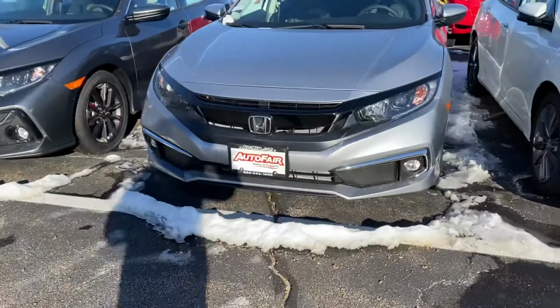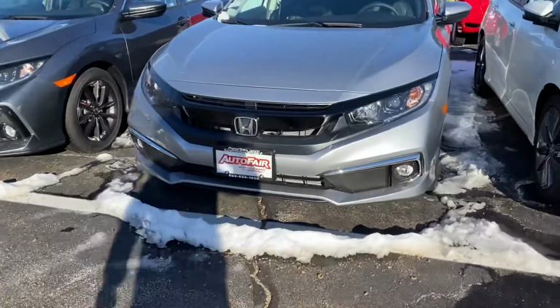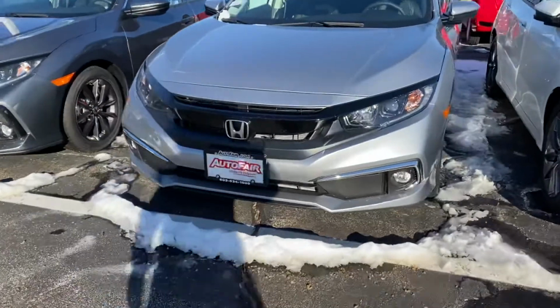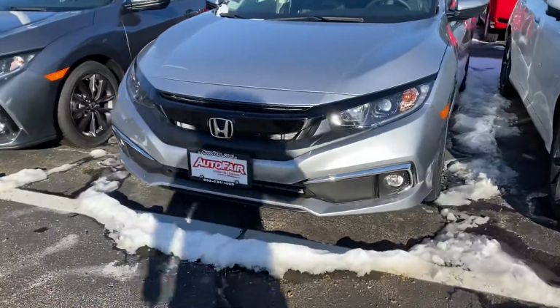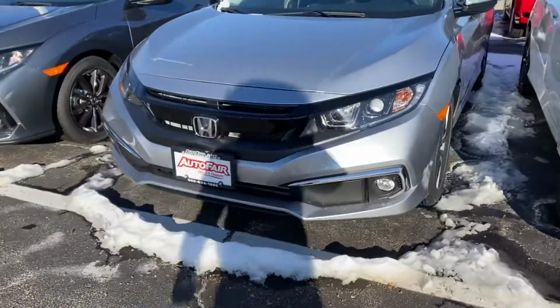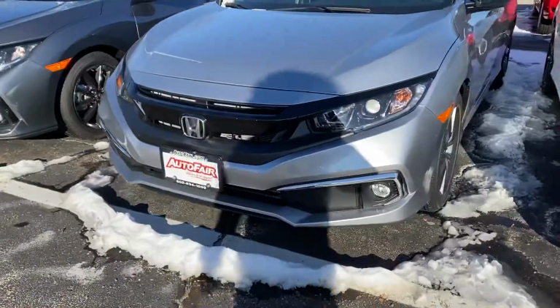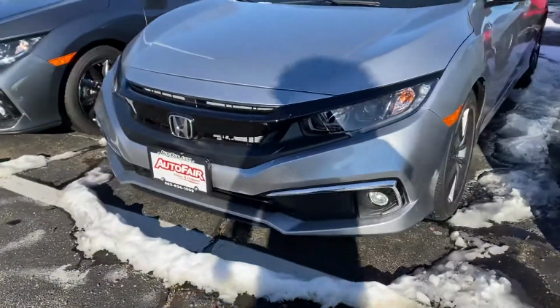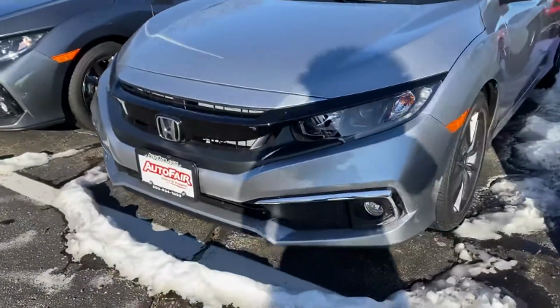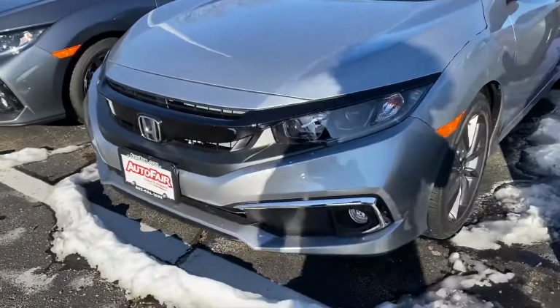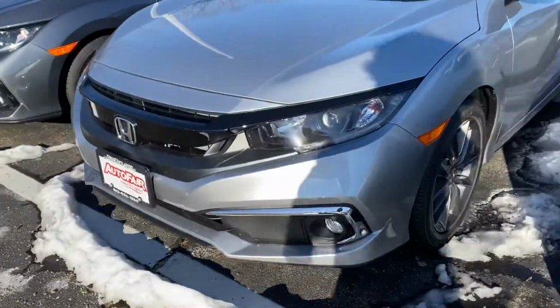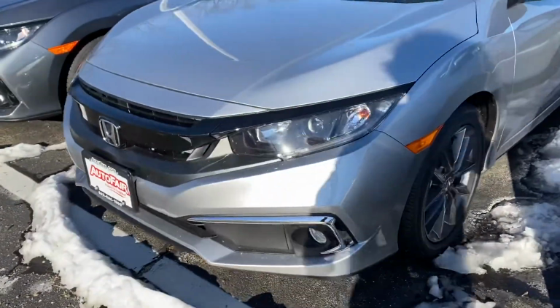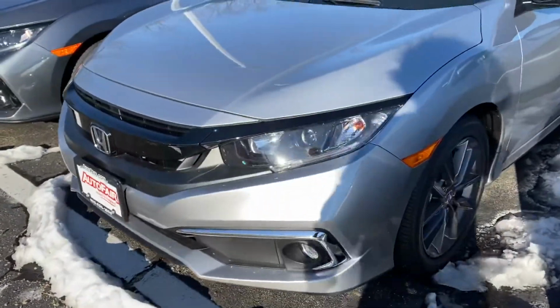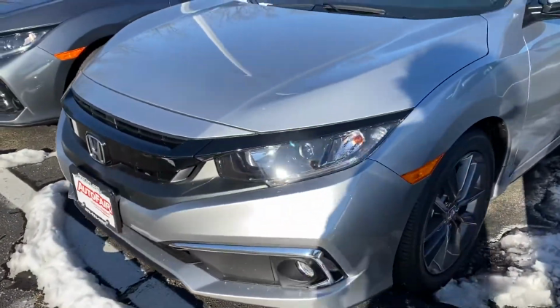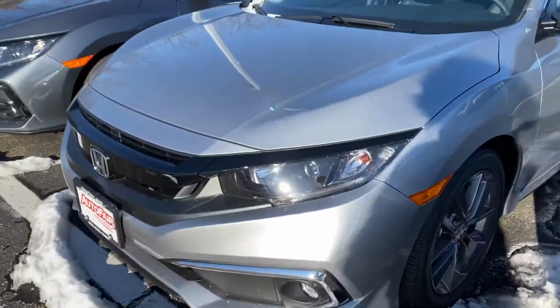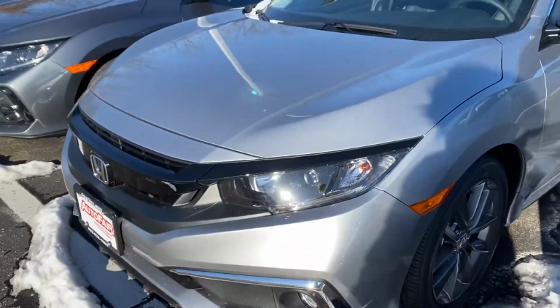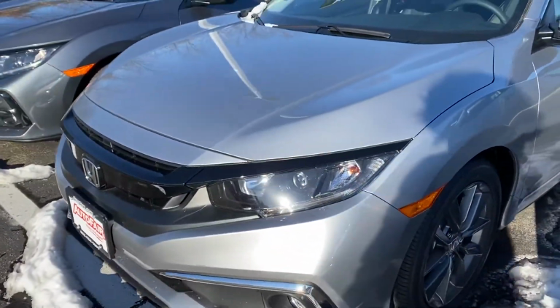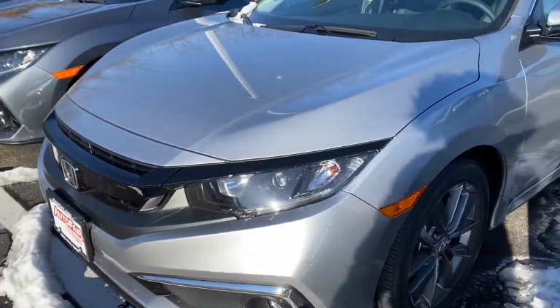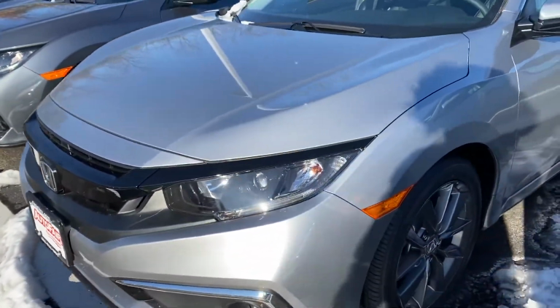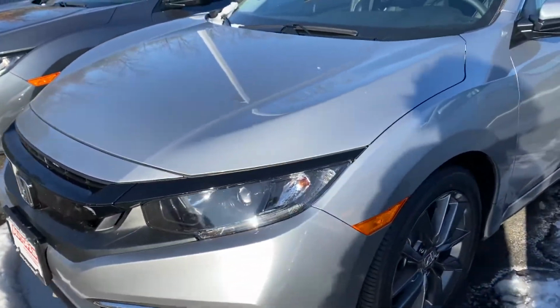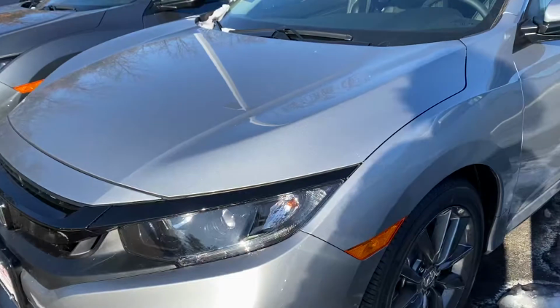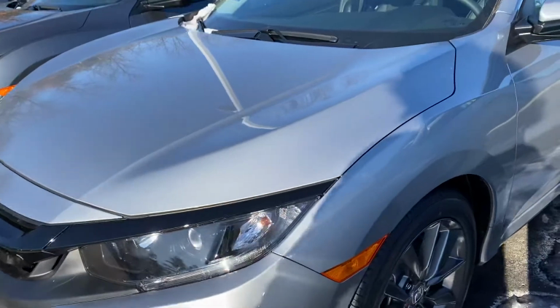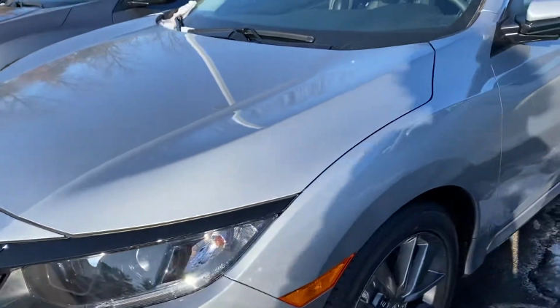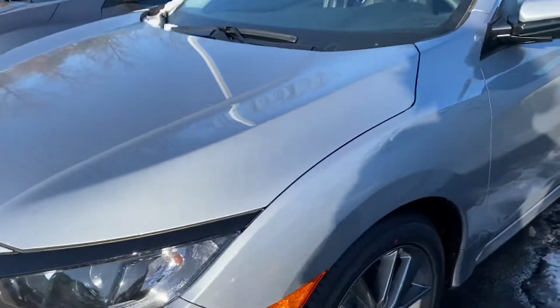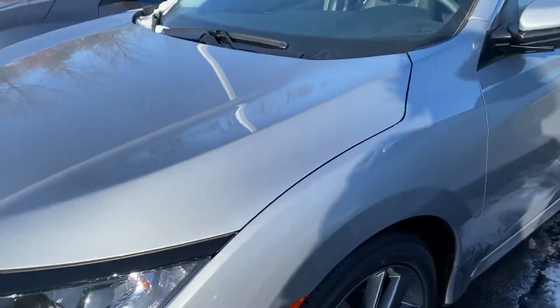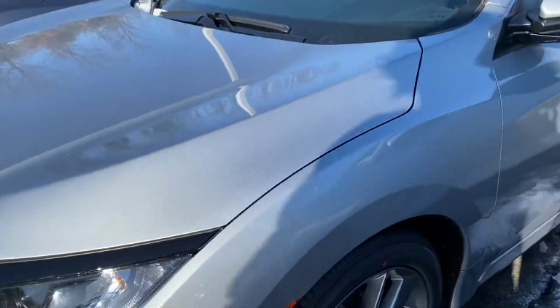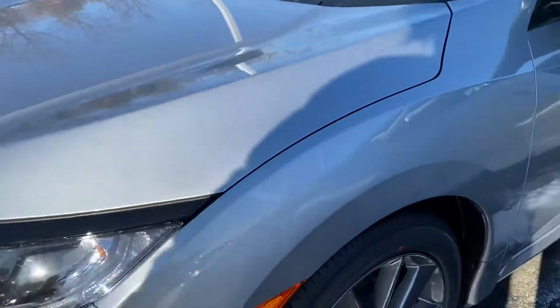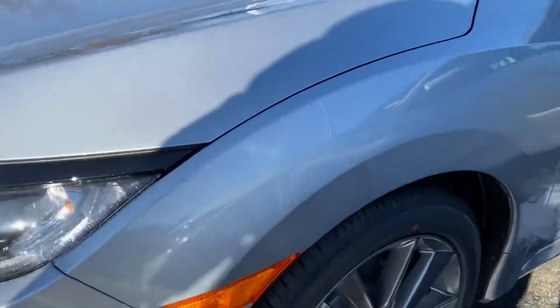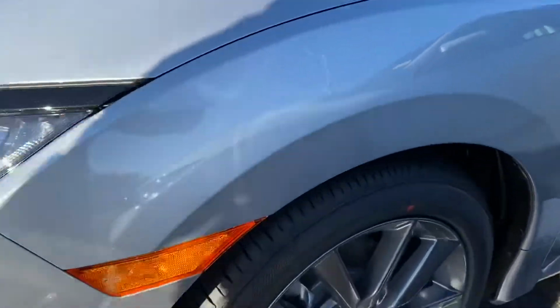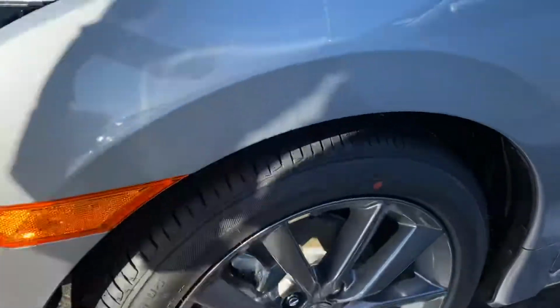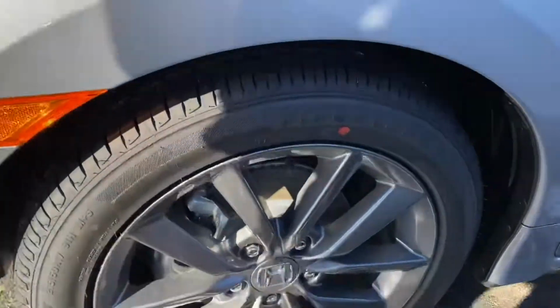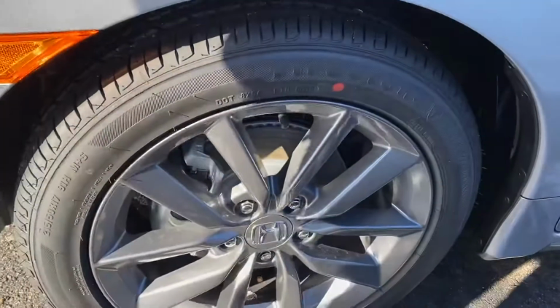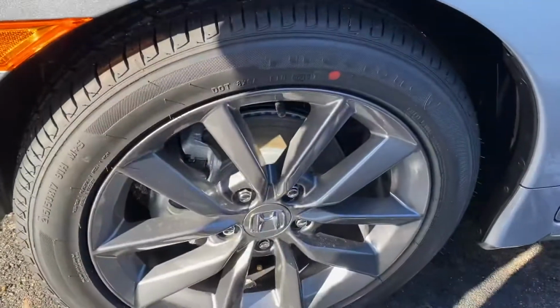Fog lights. Your lights go on and off on their own, so they do have daytime running lights. These are the wheels.